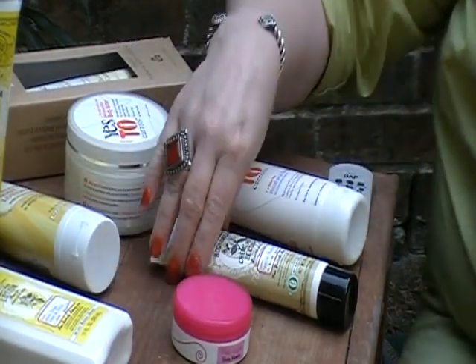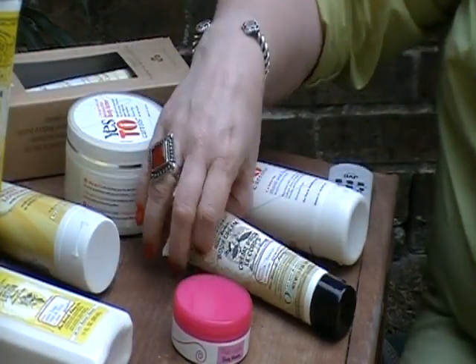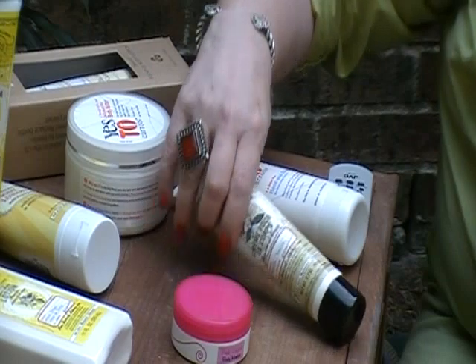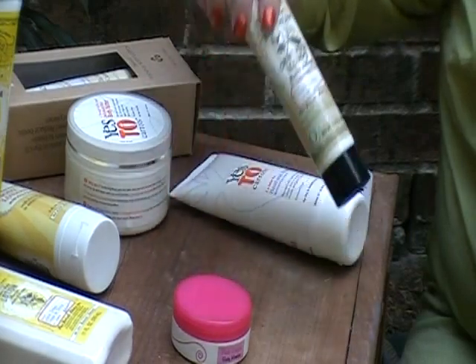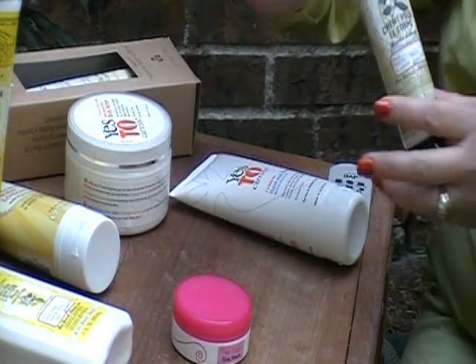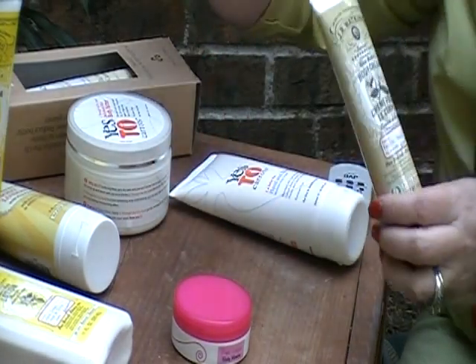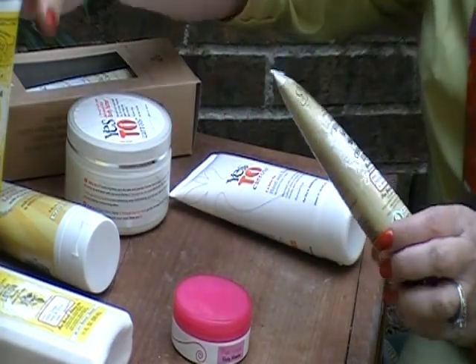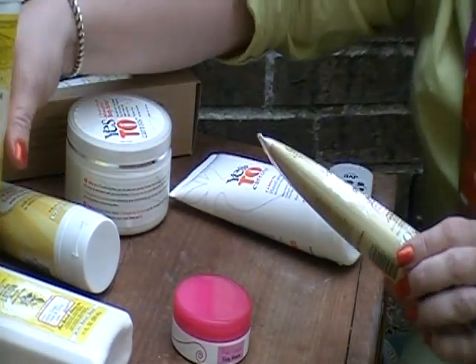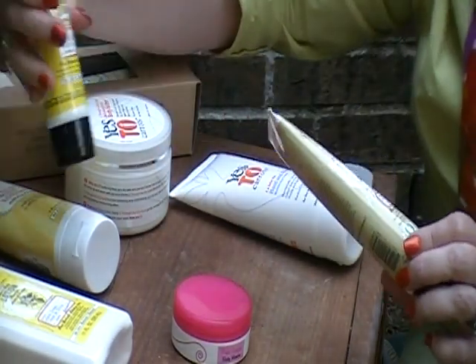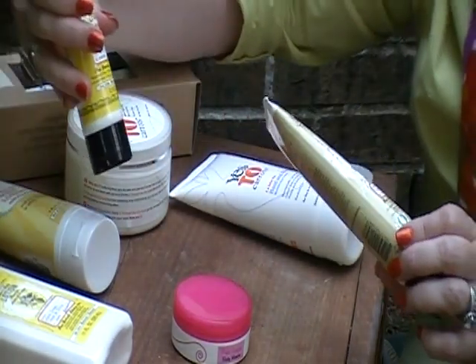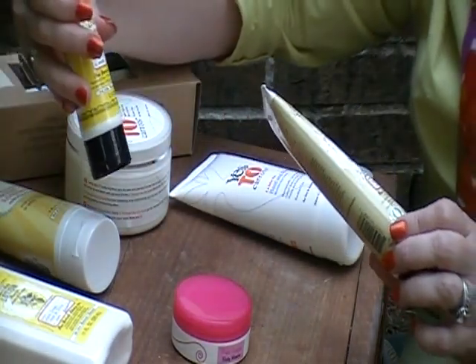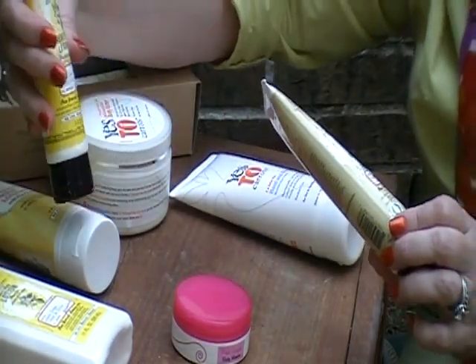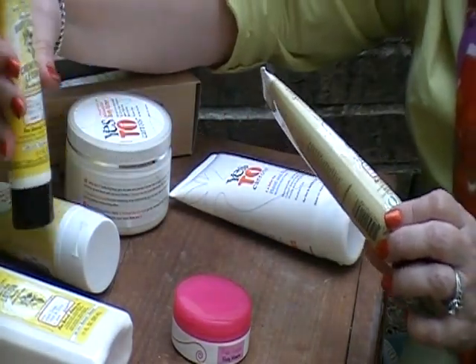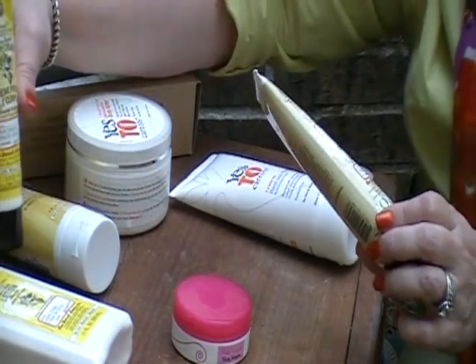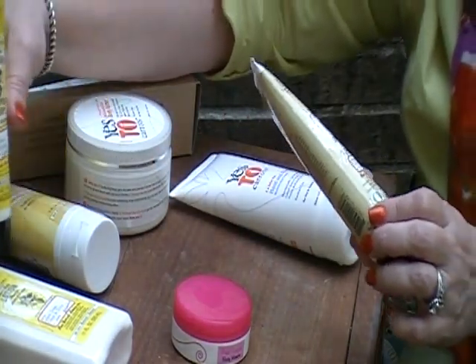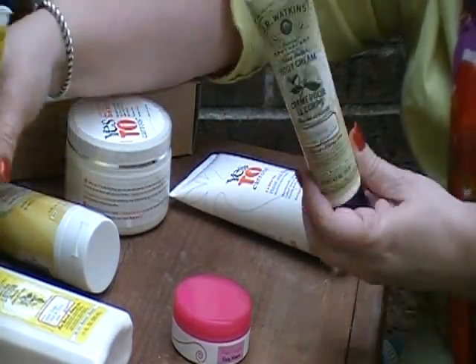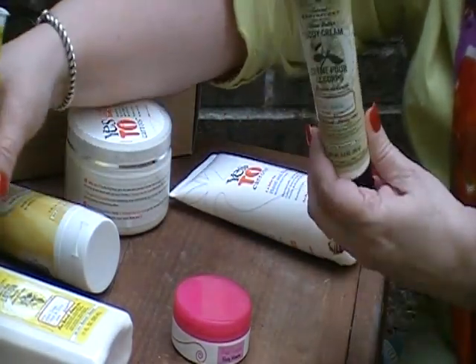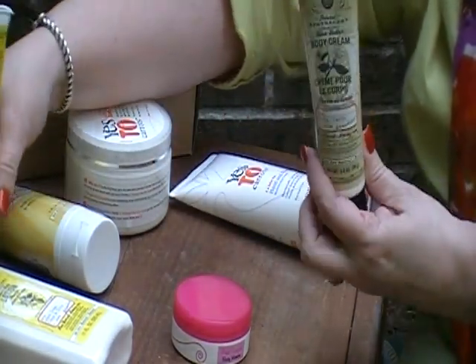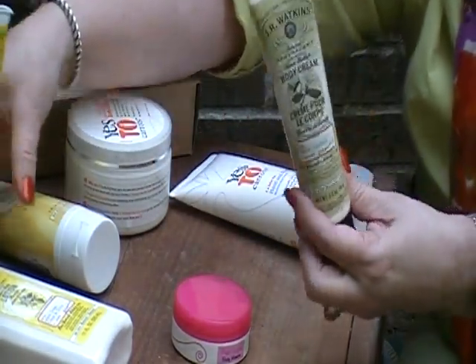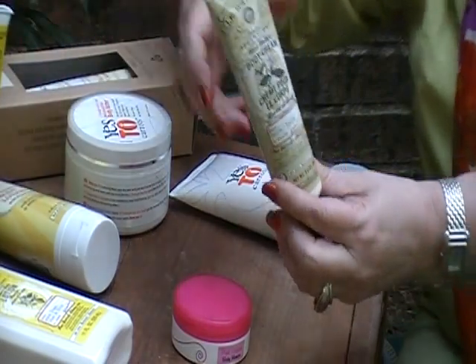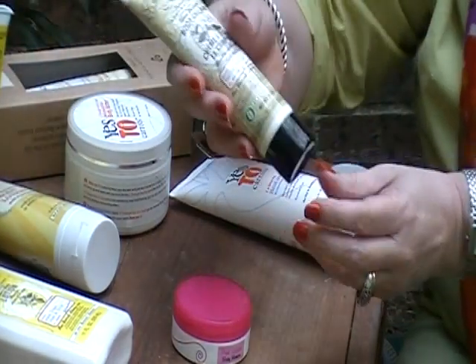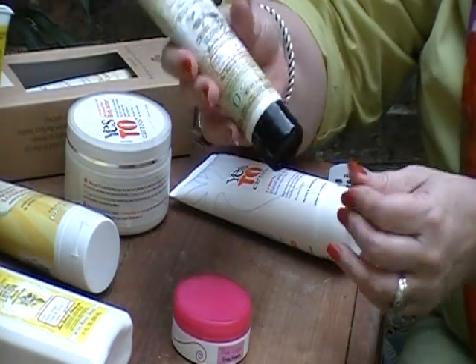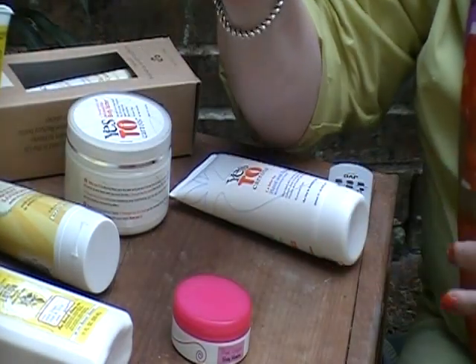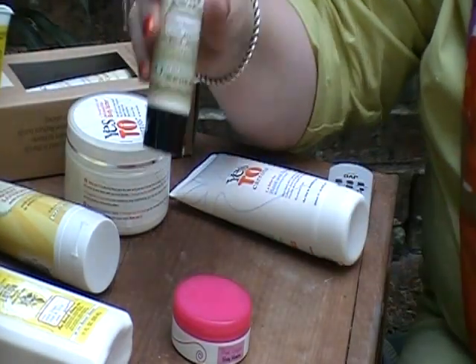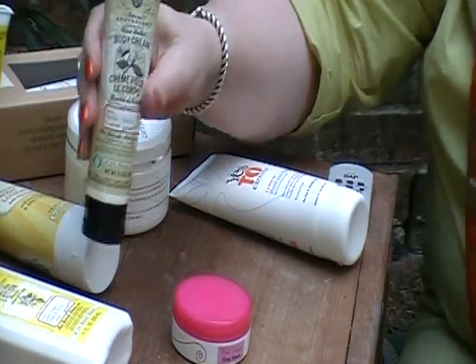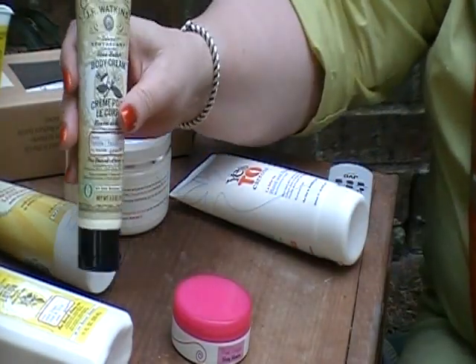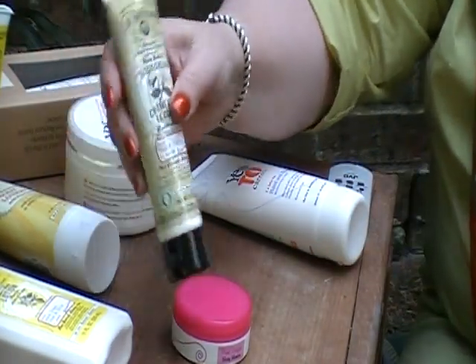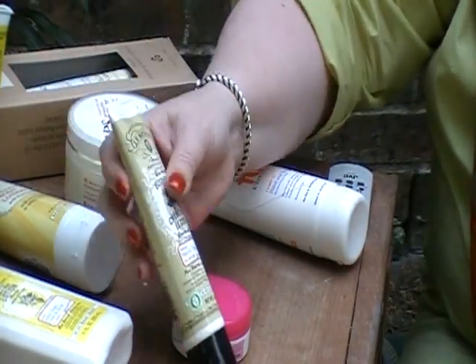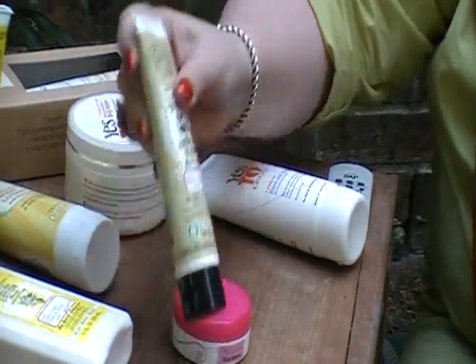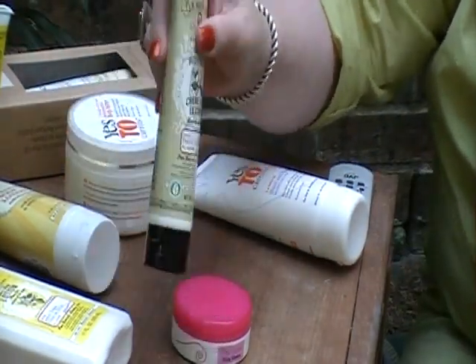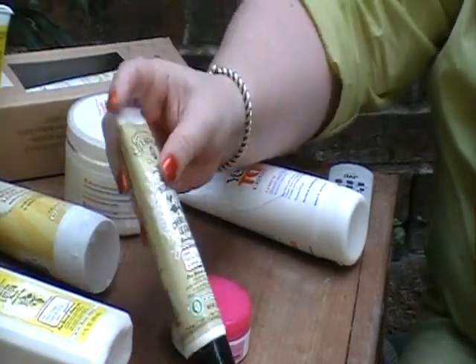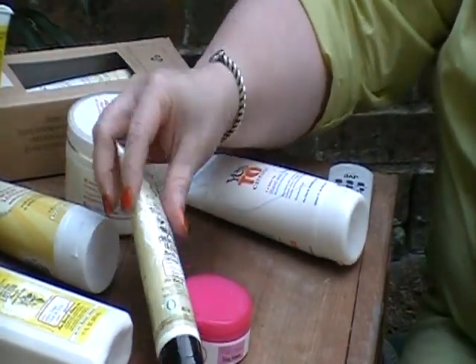This is the same as the shea butter body cream, but this one is vanilla. This is awesome — I love that. If you like vanilla, you would love that.